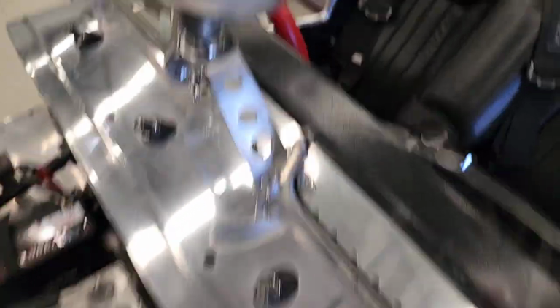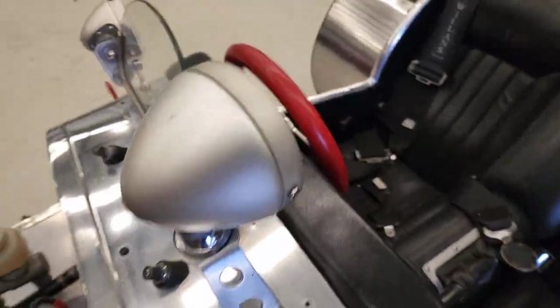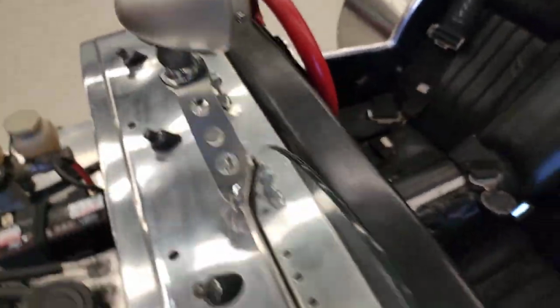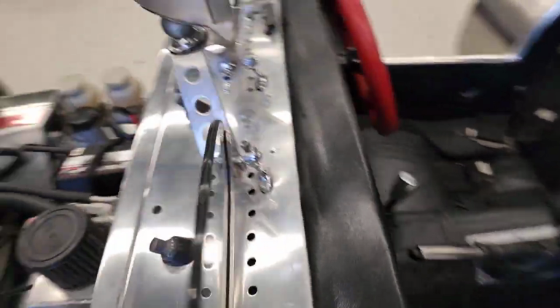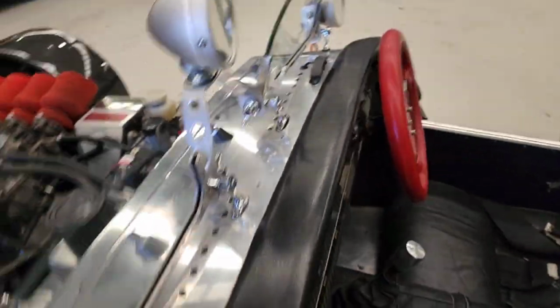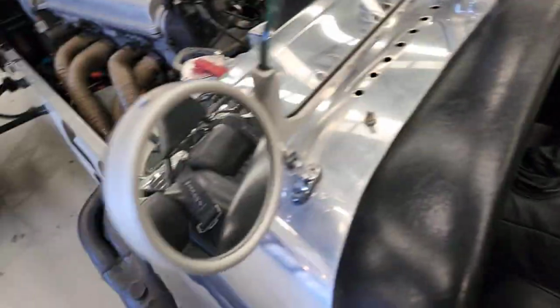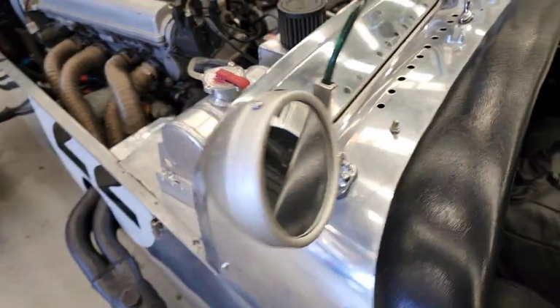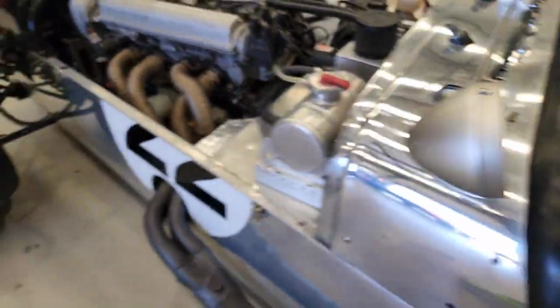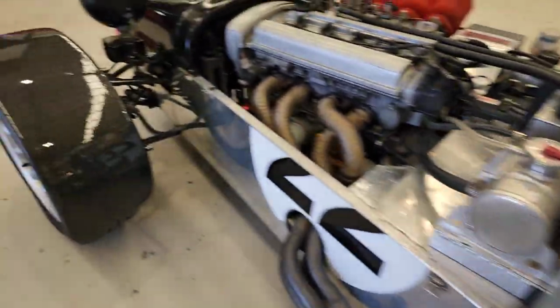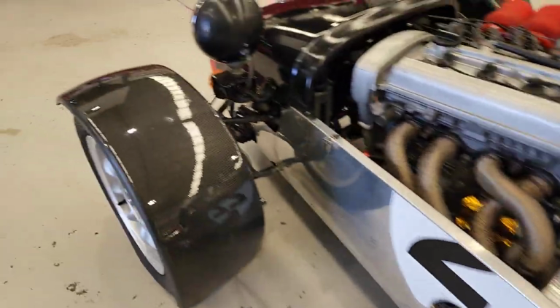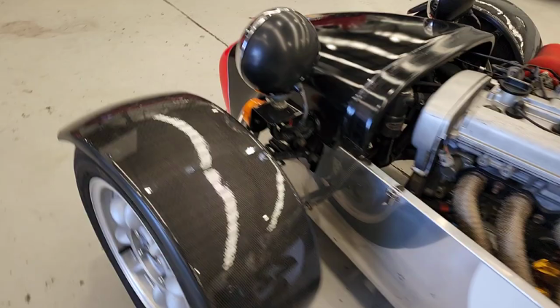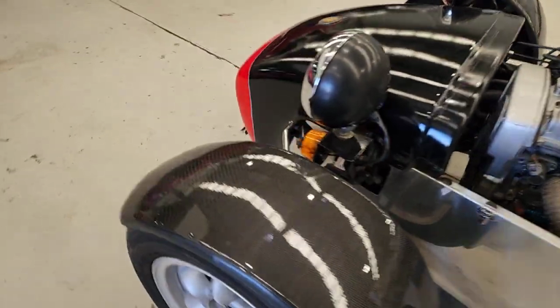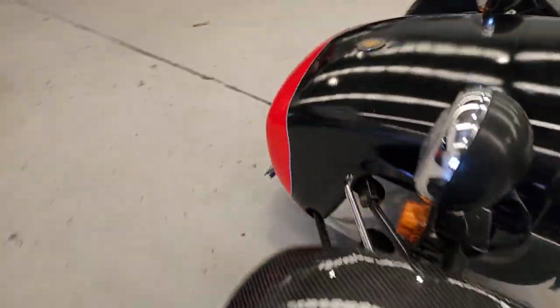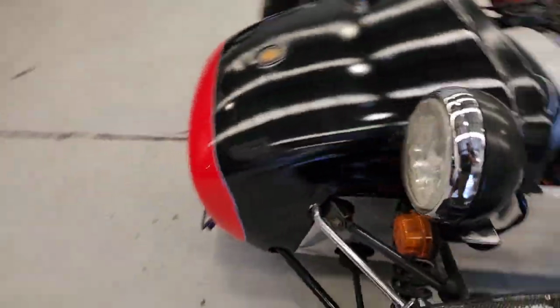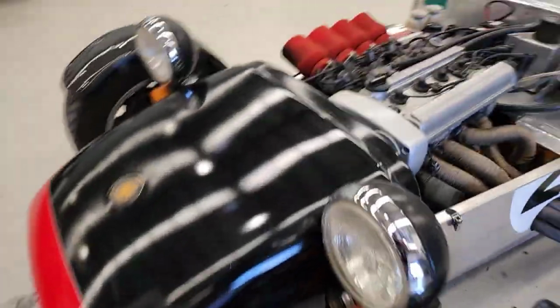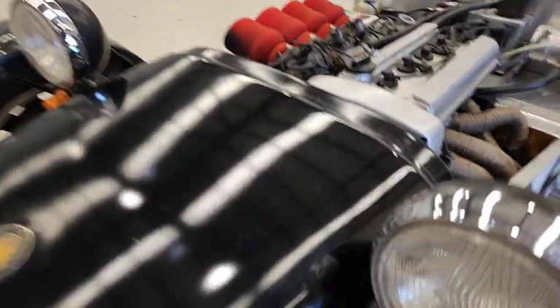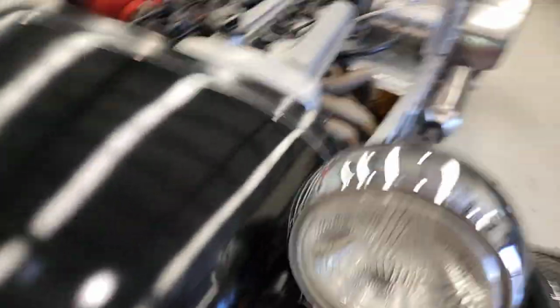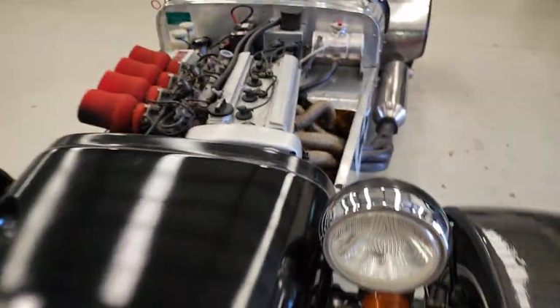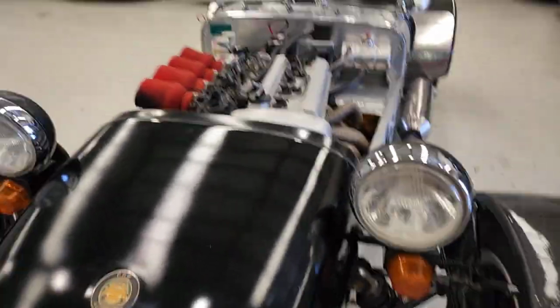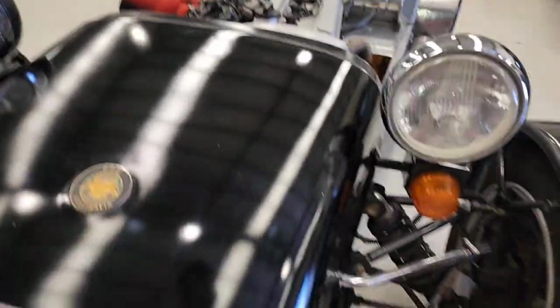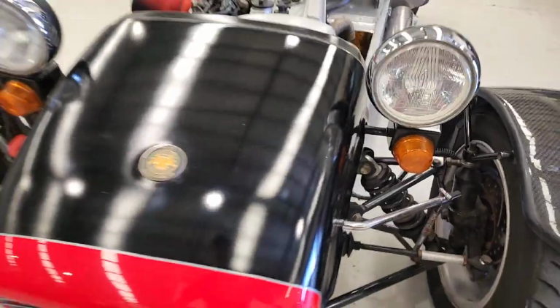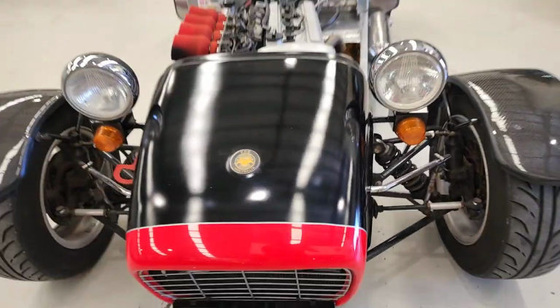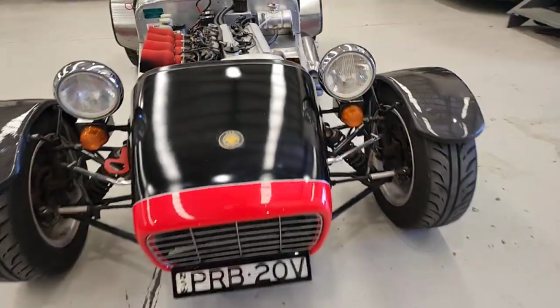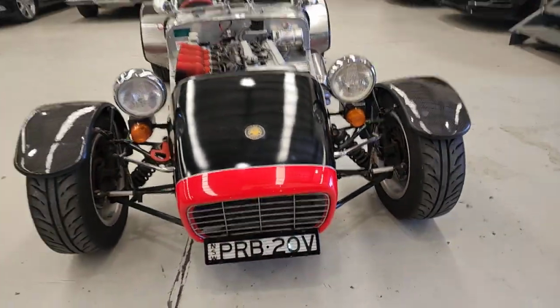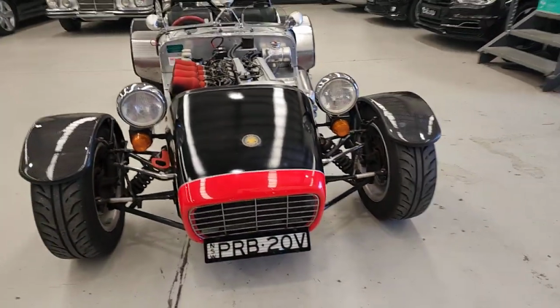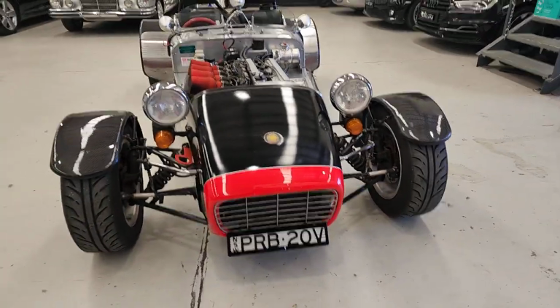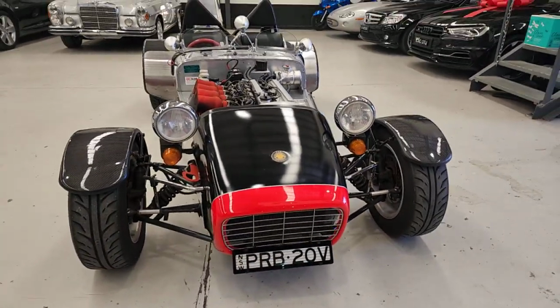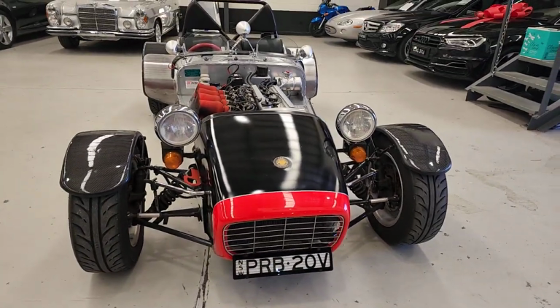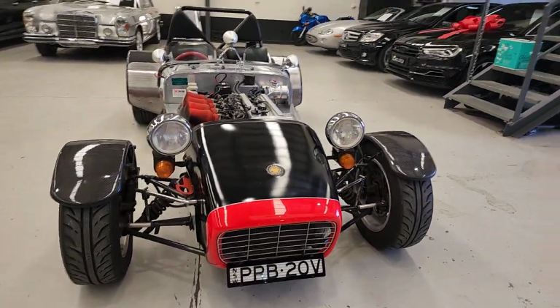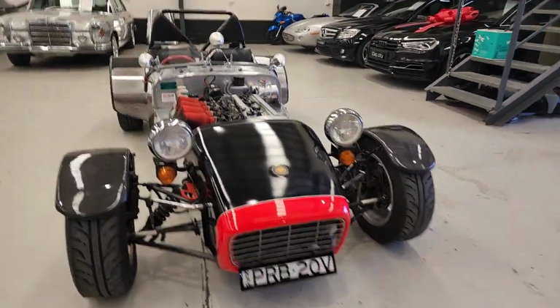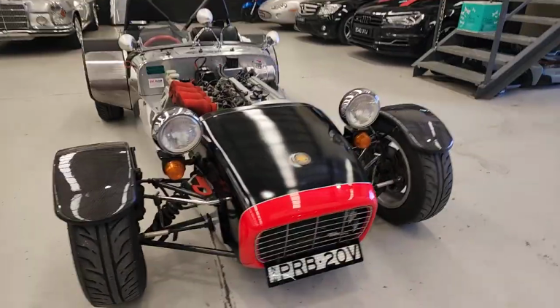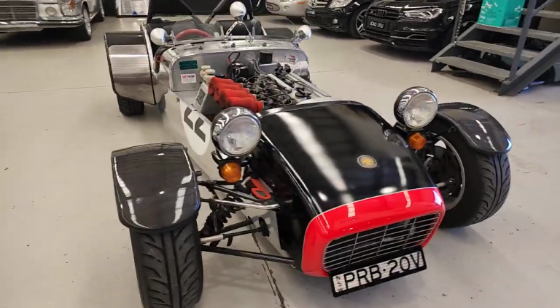Love that centre mirror and the side mirrors — what a cool little car. It's going to hold its value very well; there's not too many of them around, especially in this sort of condition. I love the red nose on it — very, very sweet looking car.